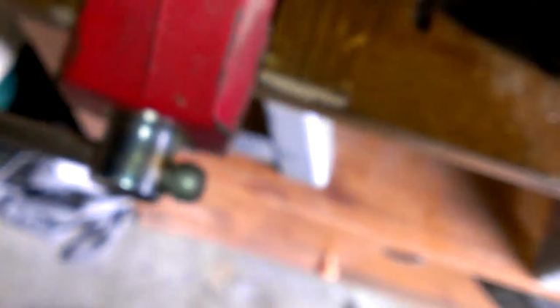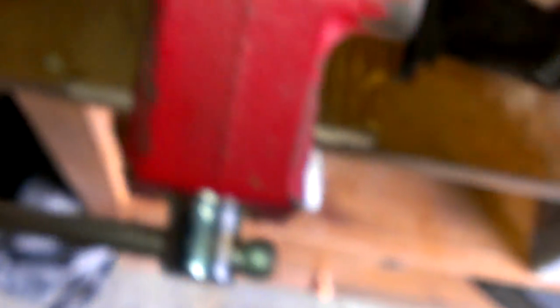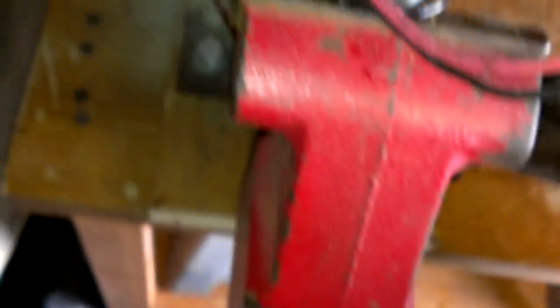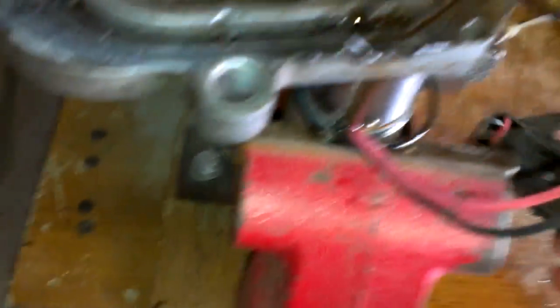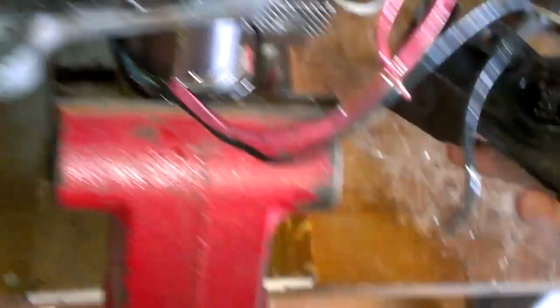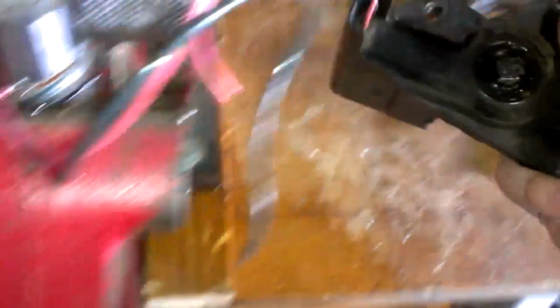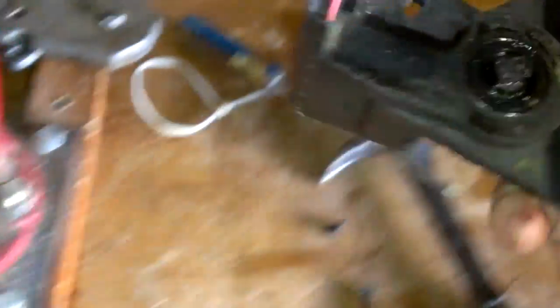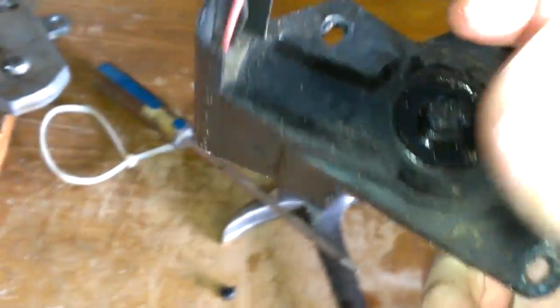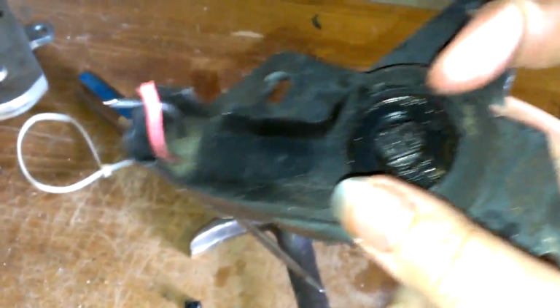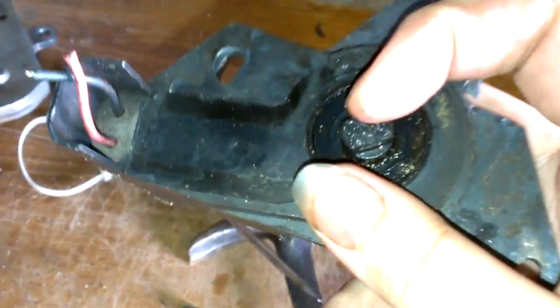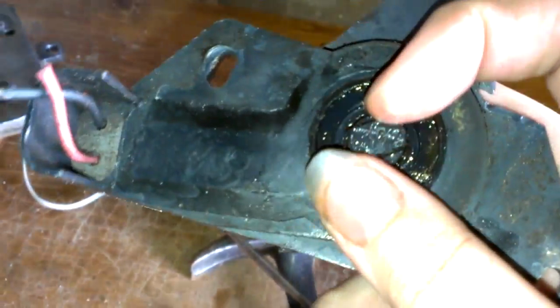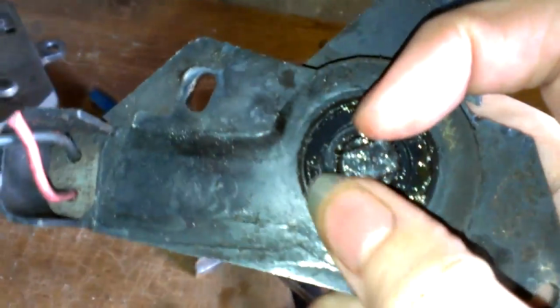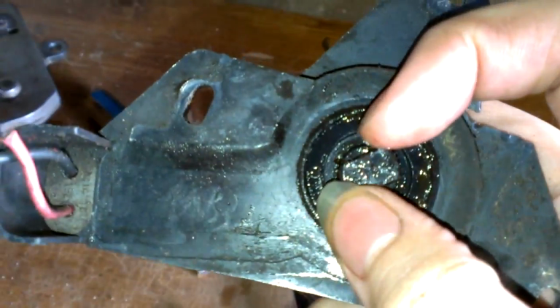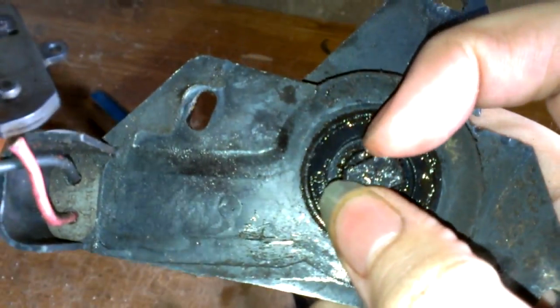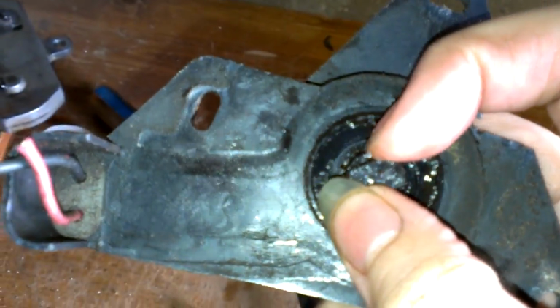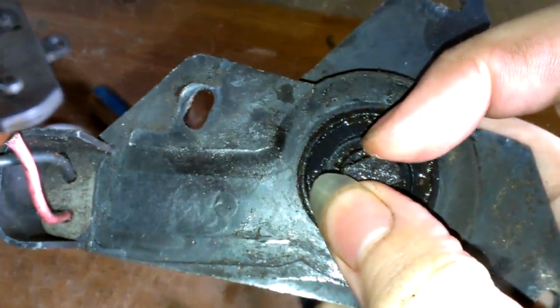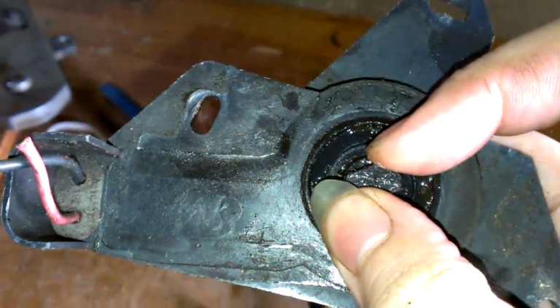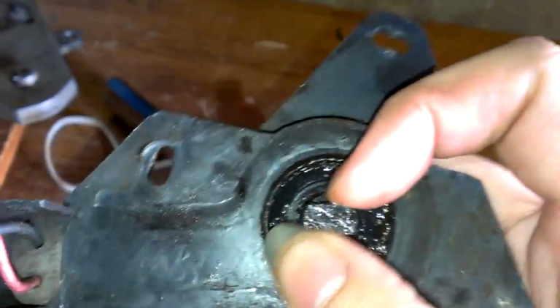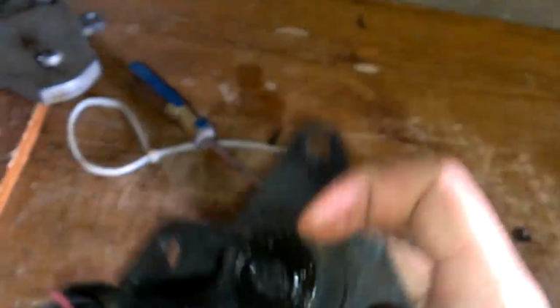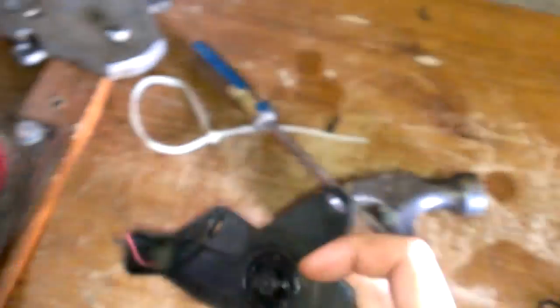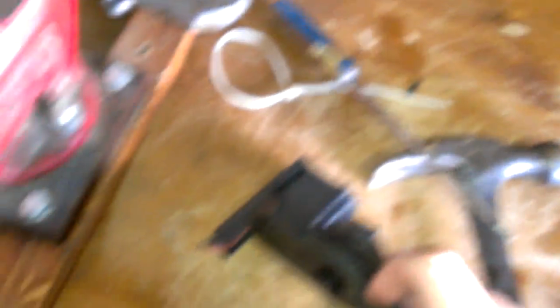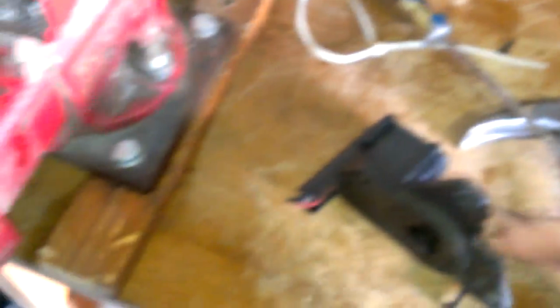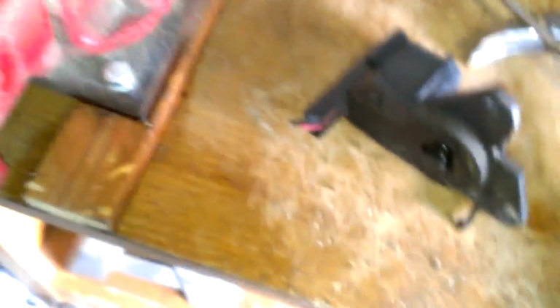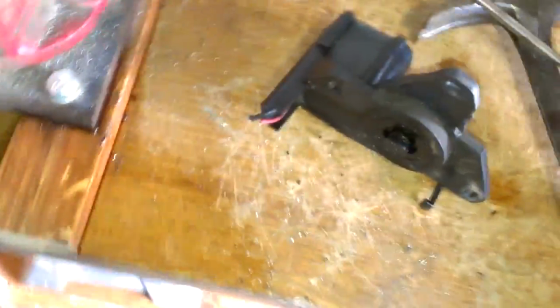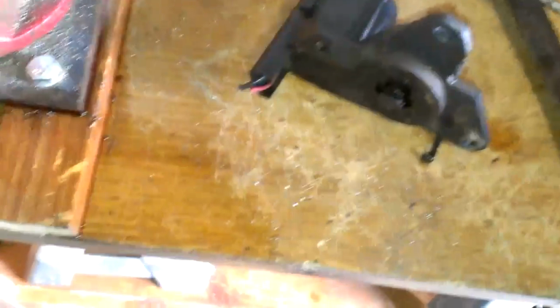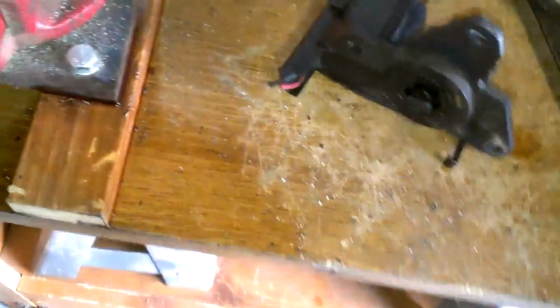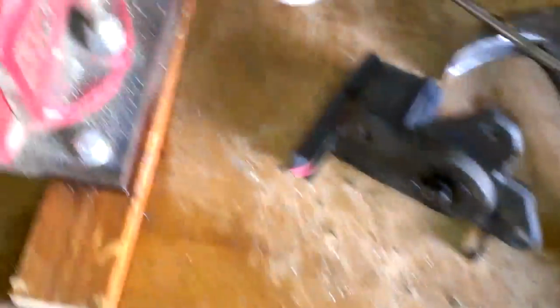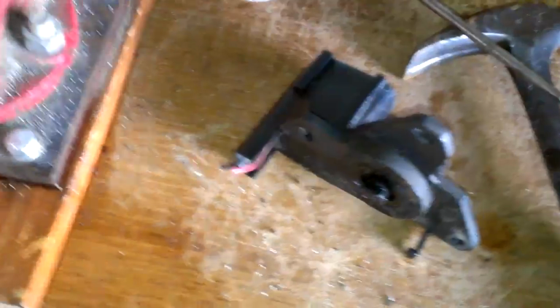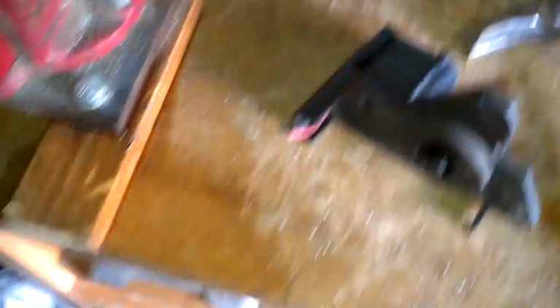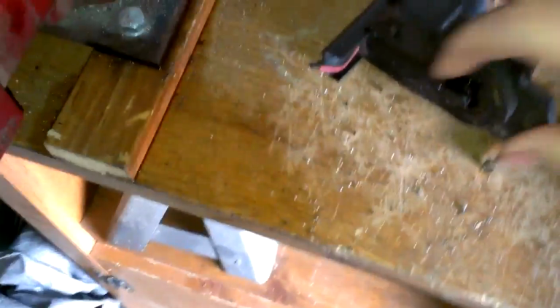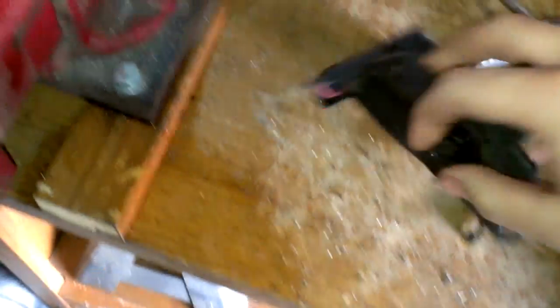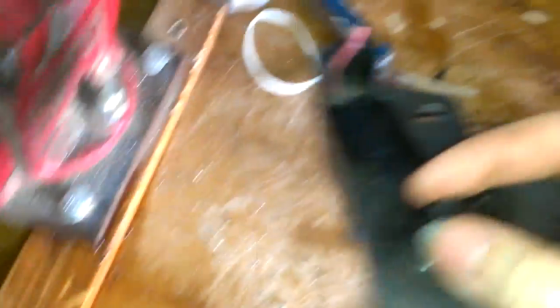Usually the common problem with these is here's the sensor — I cut the wires off. It actually sits like that, and it turns with the motor. Usually what happens is that this sensor will go bad, and it won't tell the computer what position it's in.